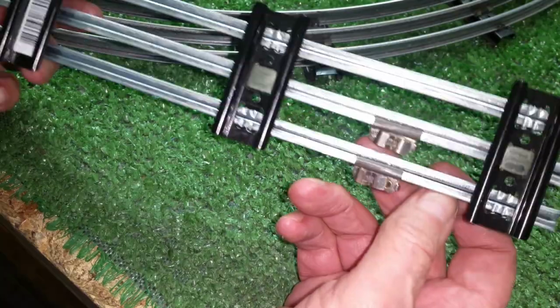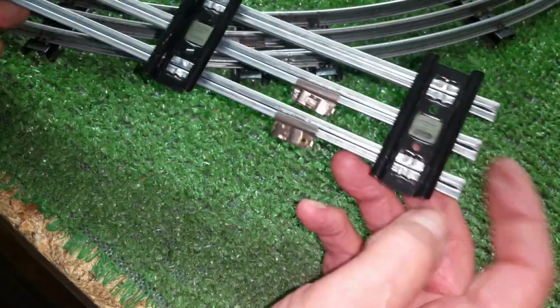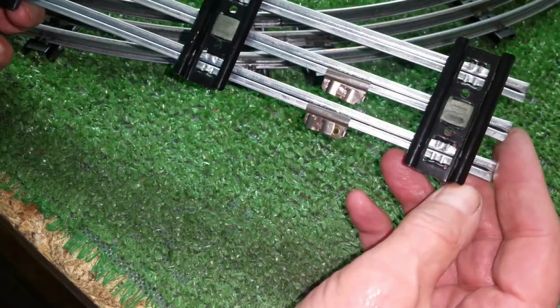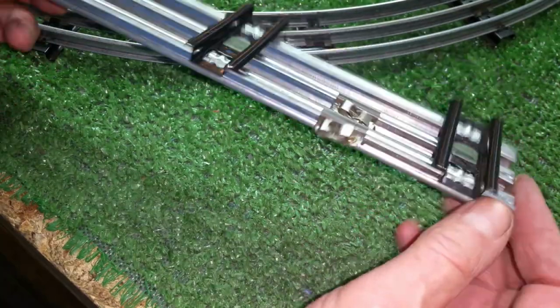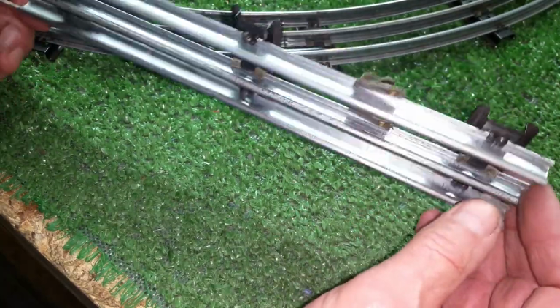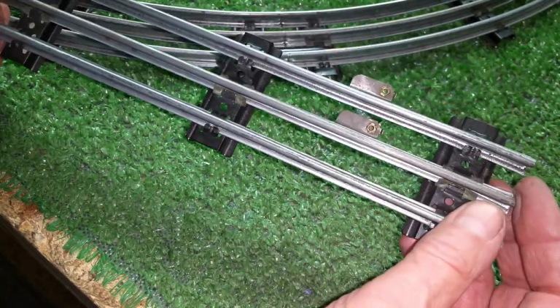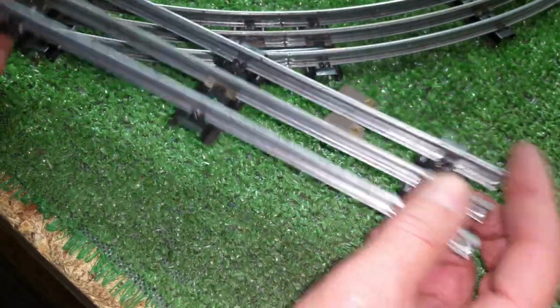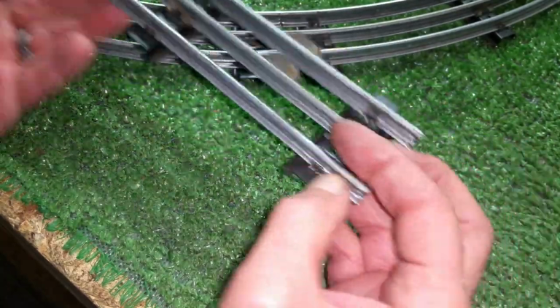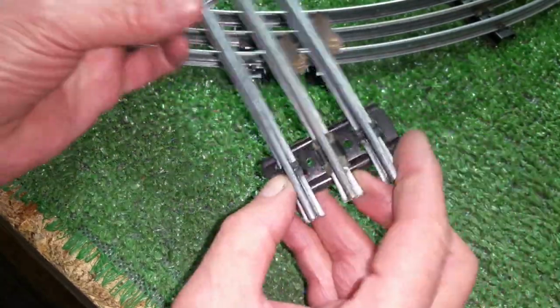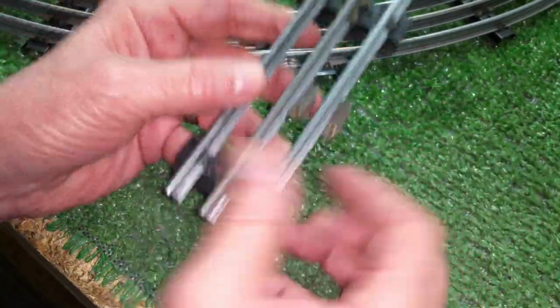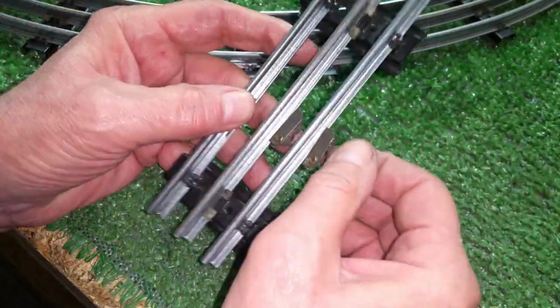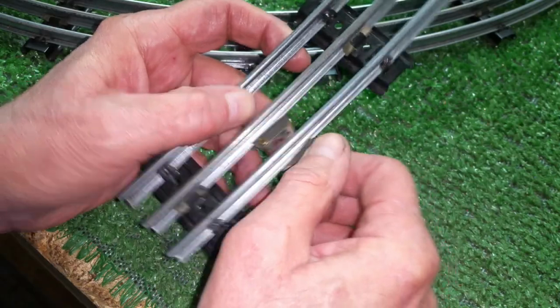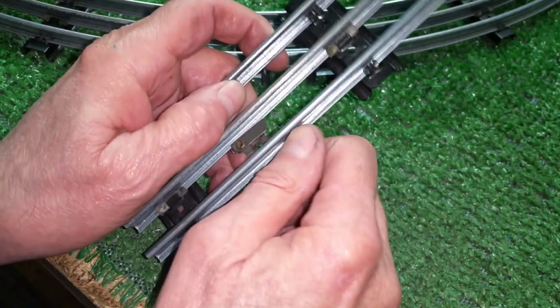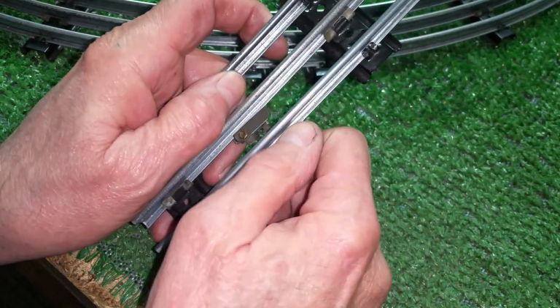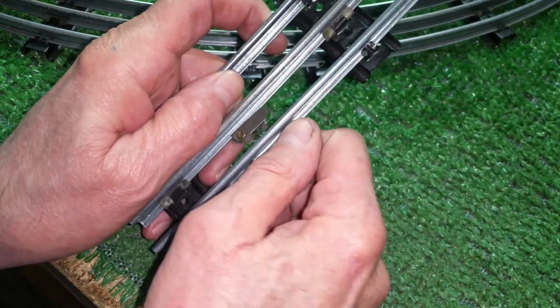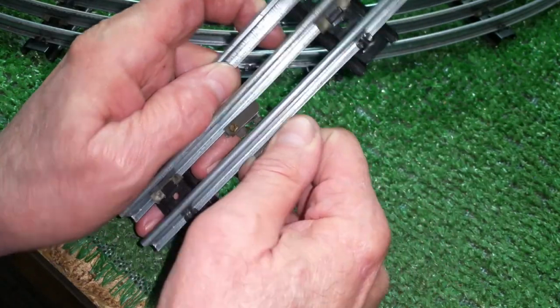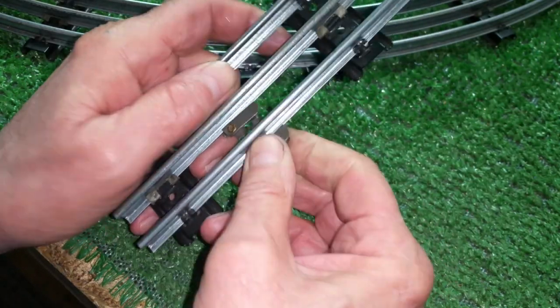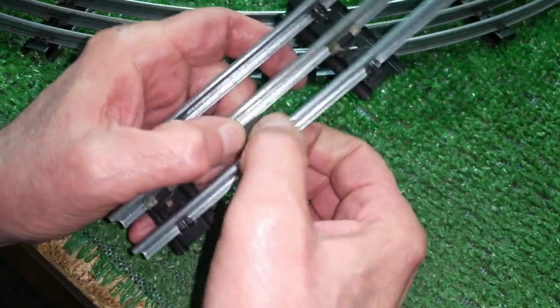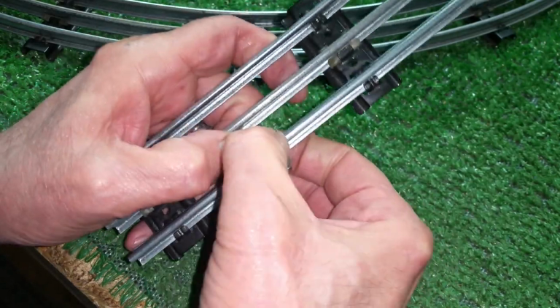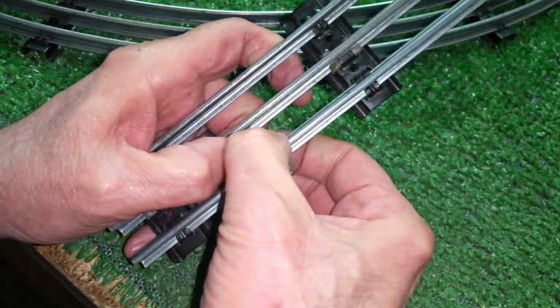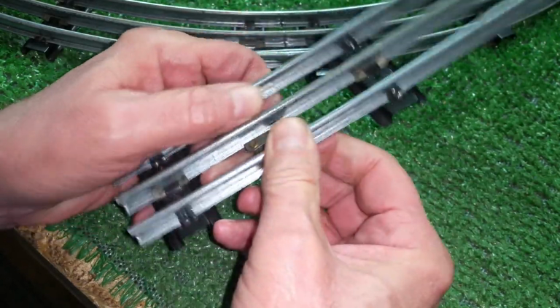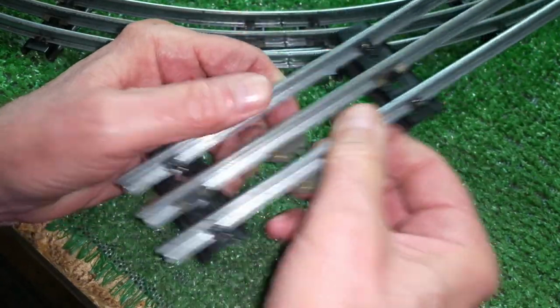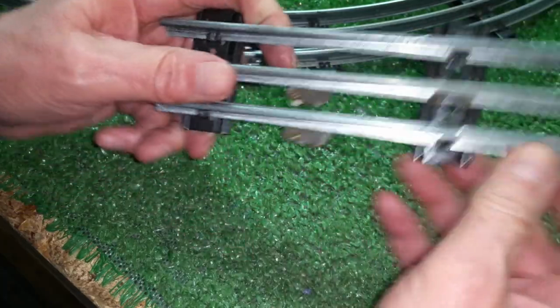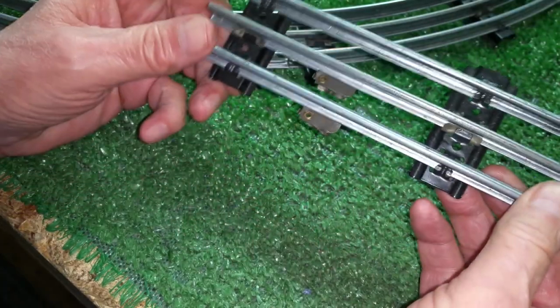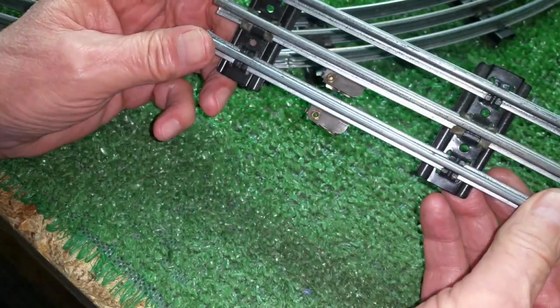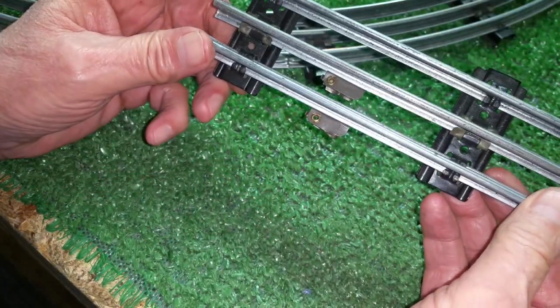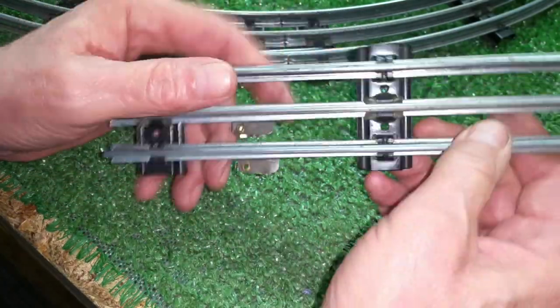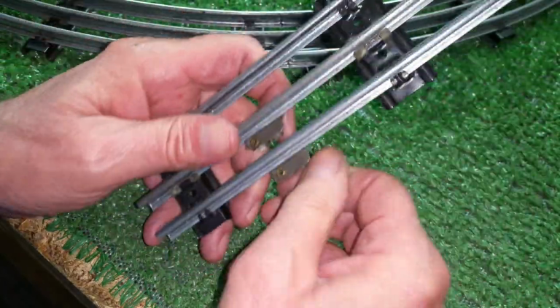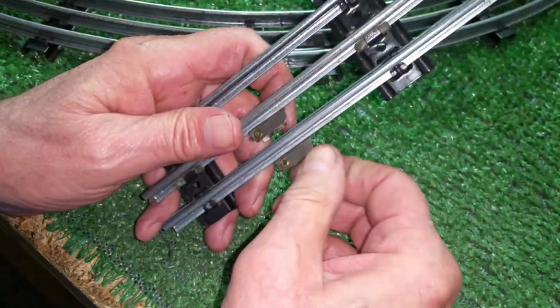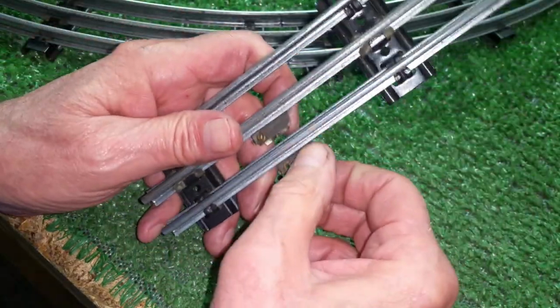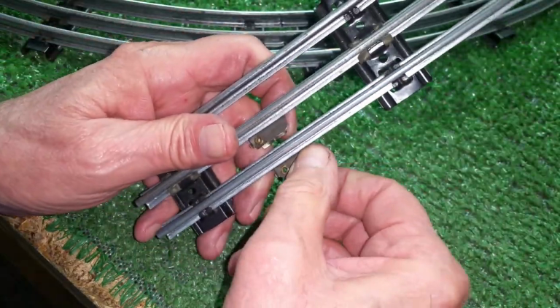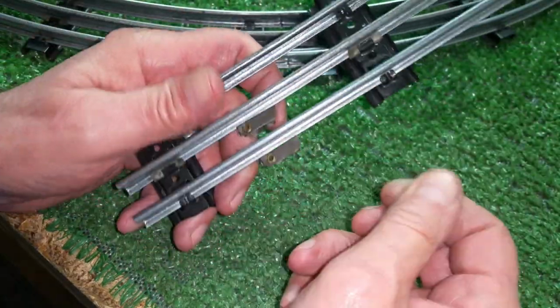Really simple. I have never seen these before and have no idea who made them. I looked under American Flyer and couldn't find anything with their name on it — I can't find any reference to this kind of lock-on at all.